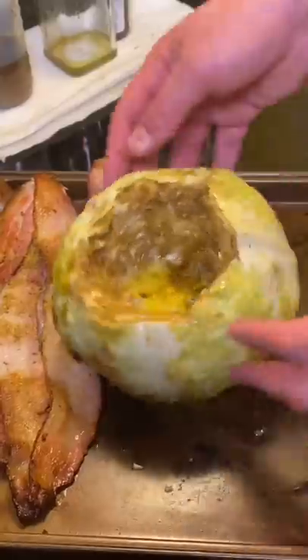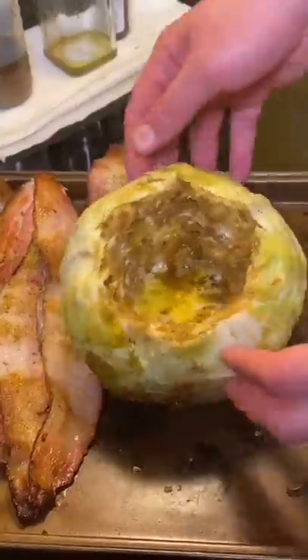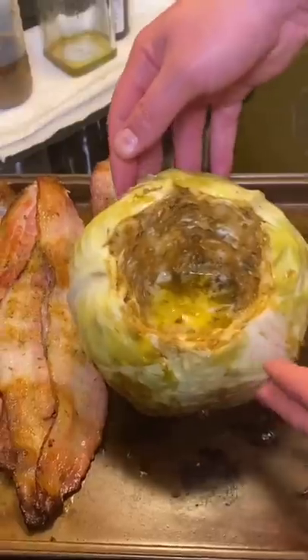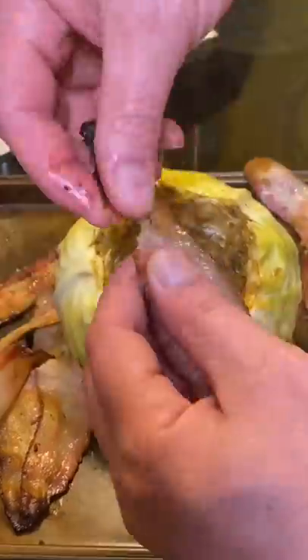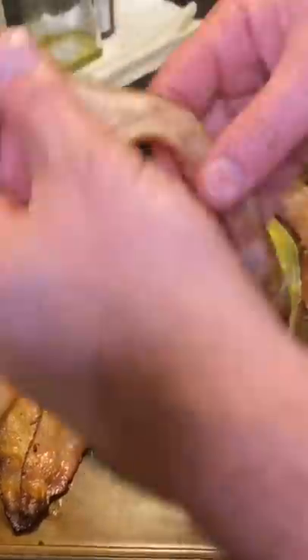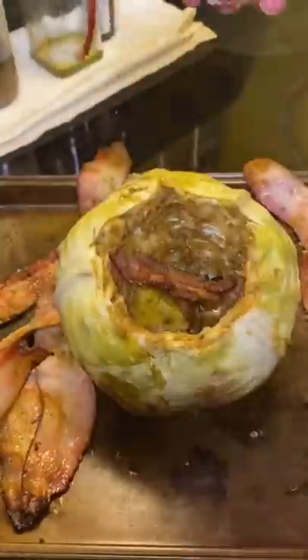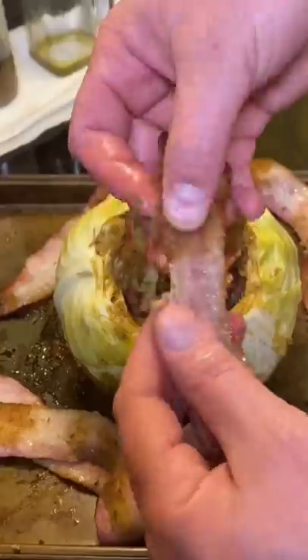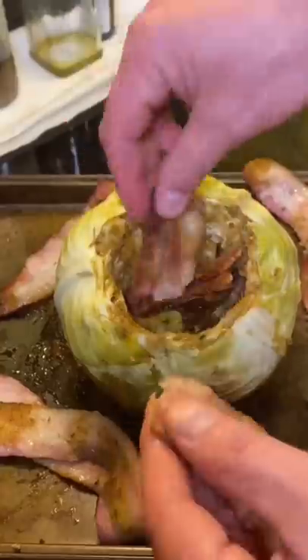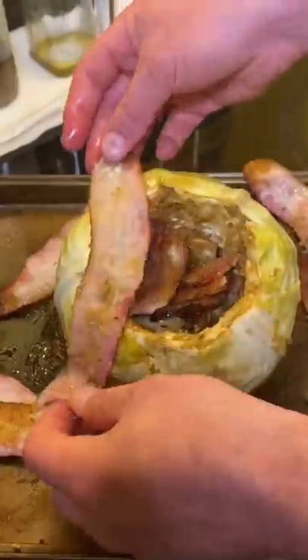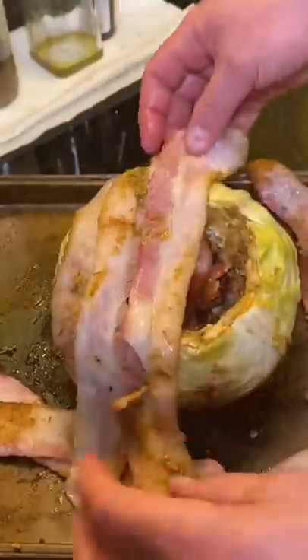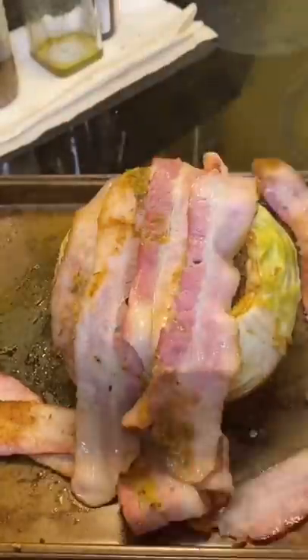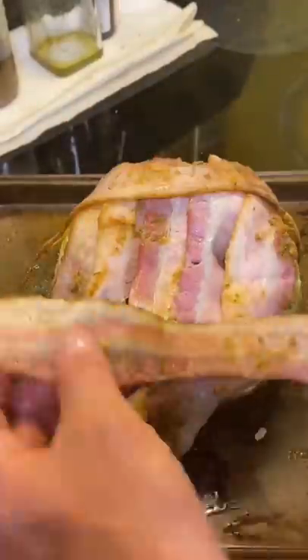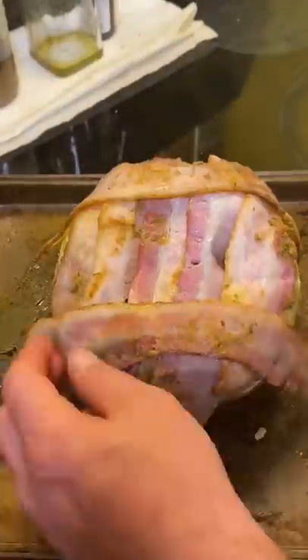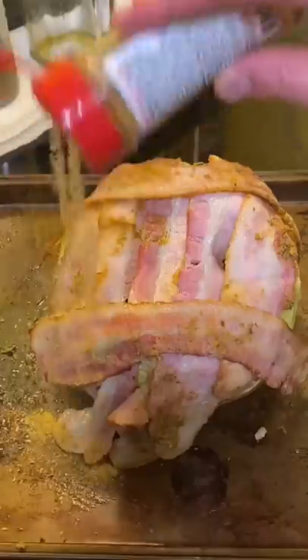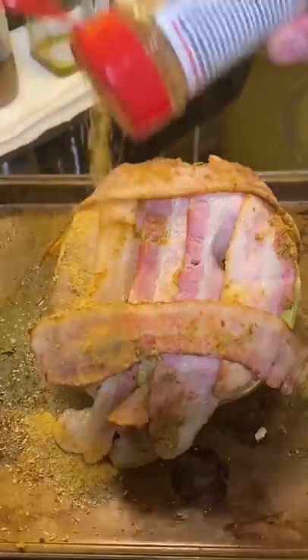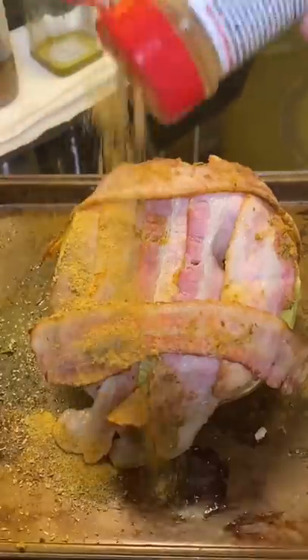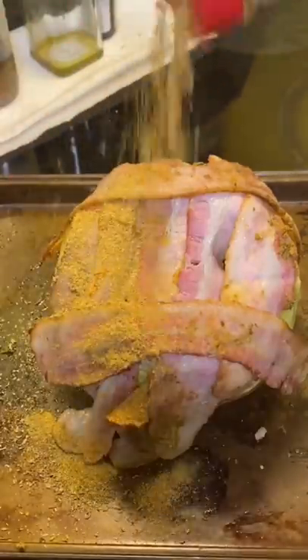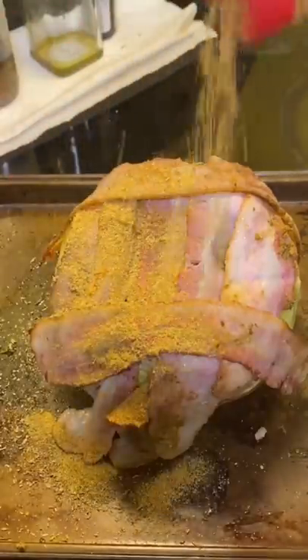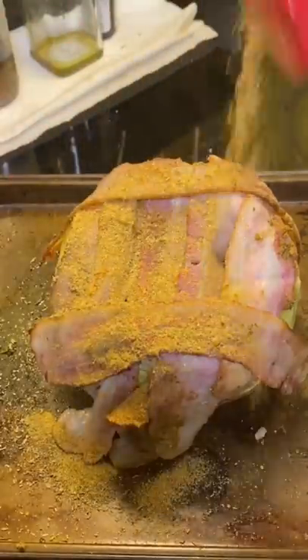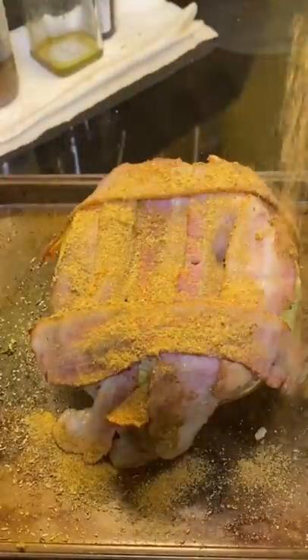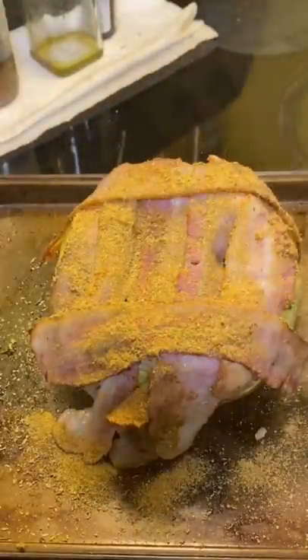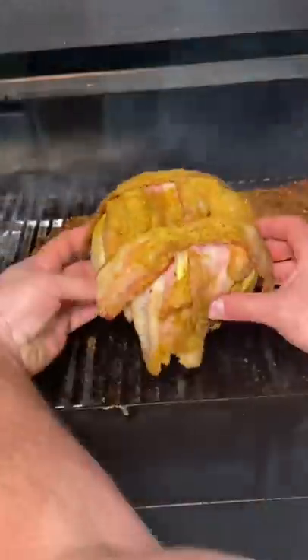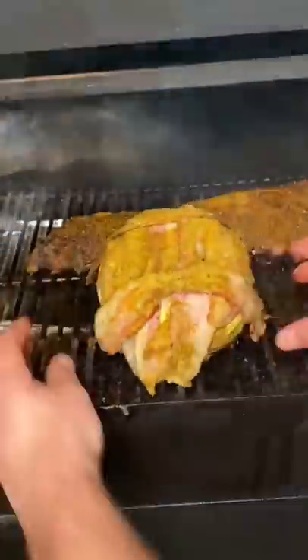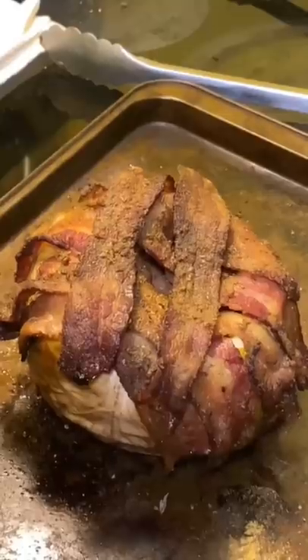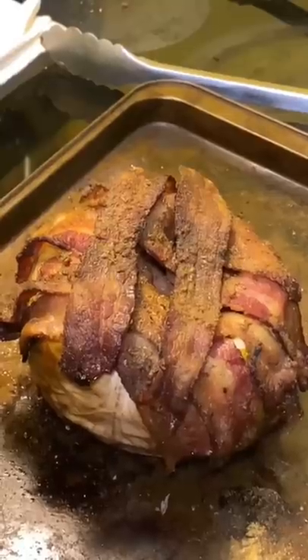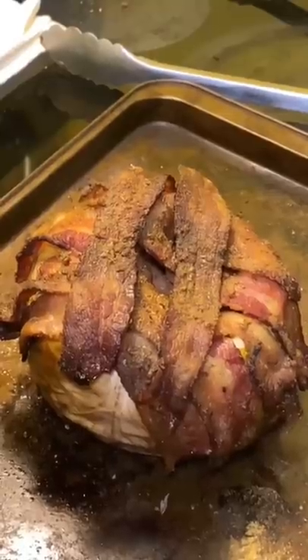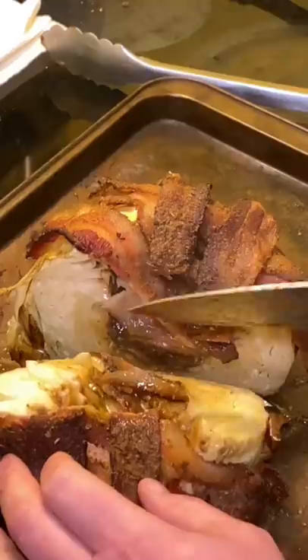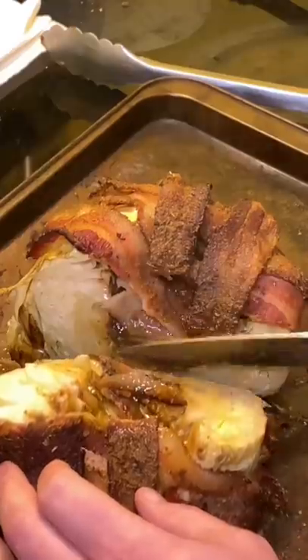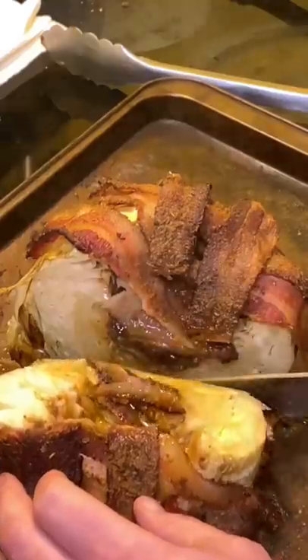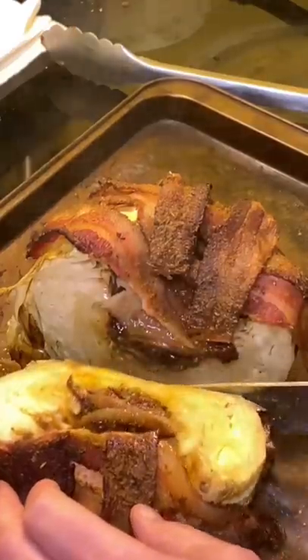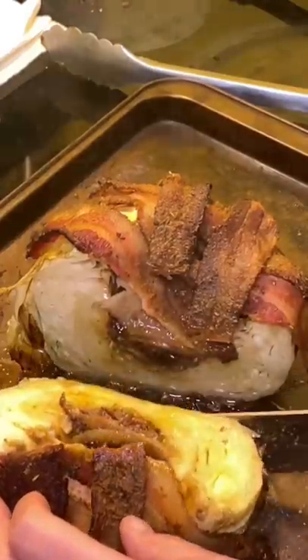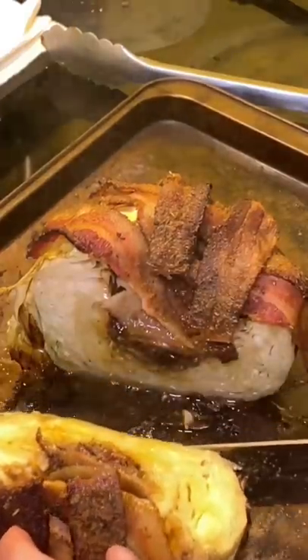Pull the bacon out. We got all that juice, all that flavor in there. Put the burnt little pieces of bacon back in, and then wrap it again — more Danos. Like I said, you're not going to overdo it with Danos. That's just flavor packed.